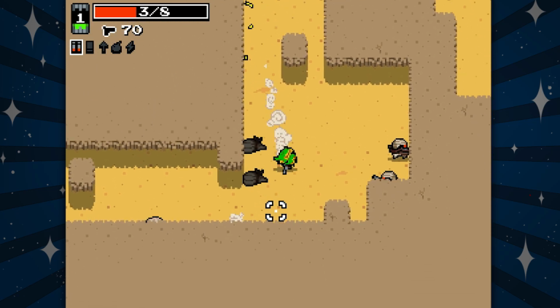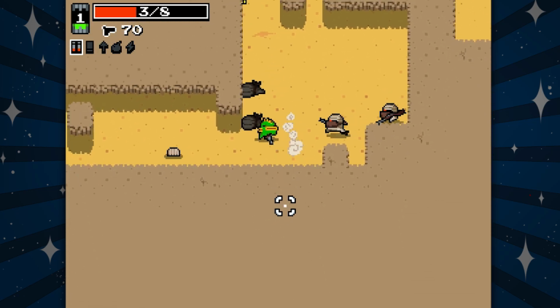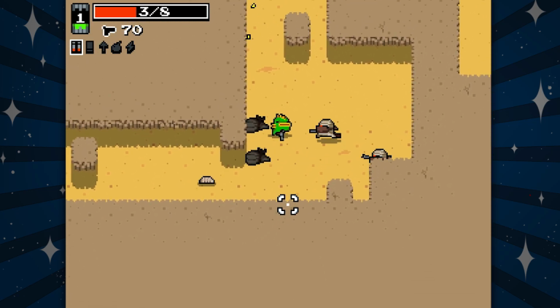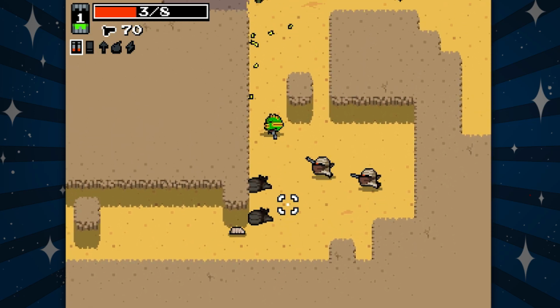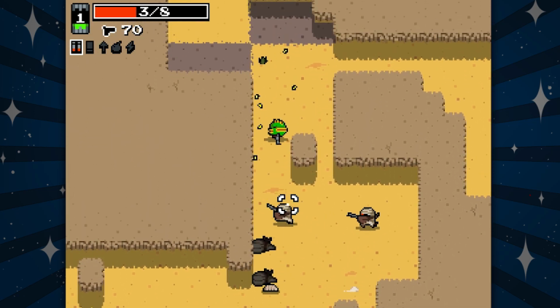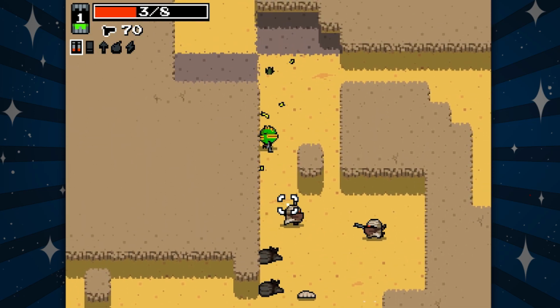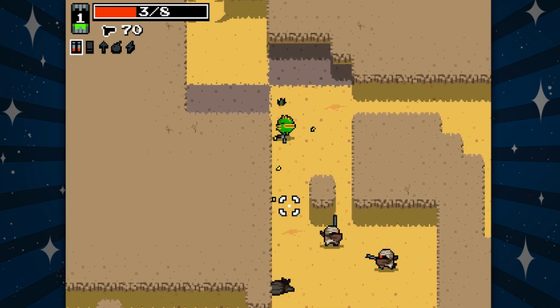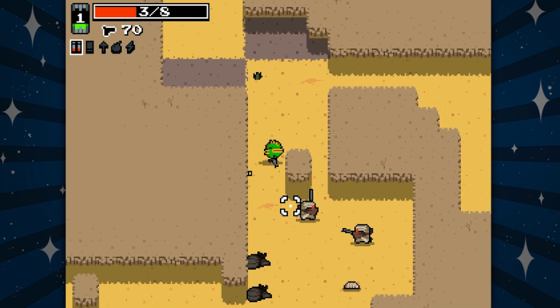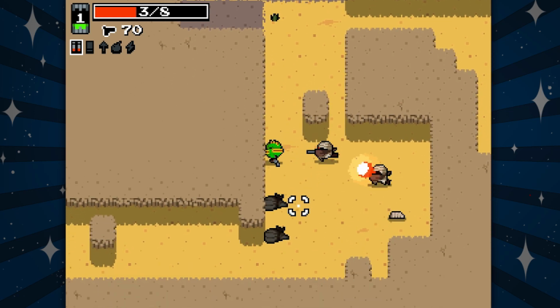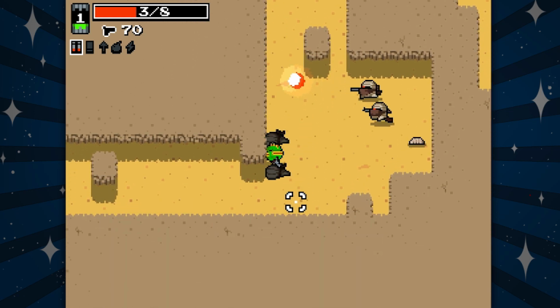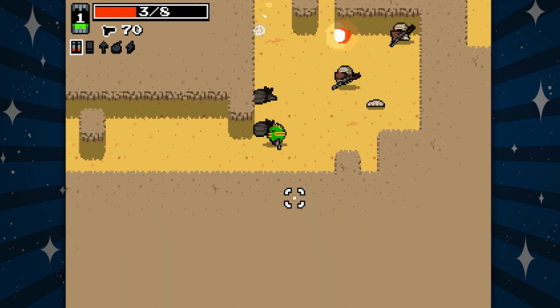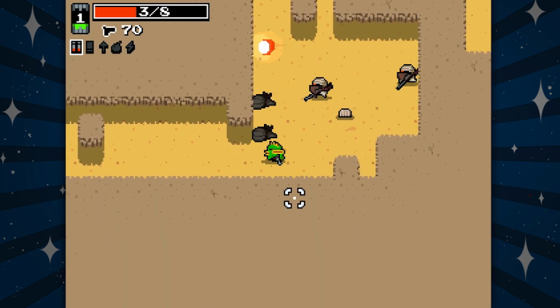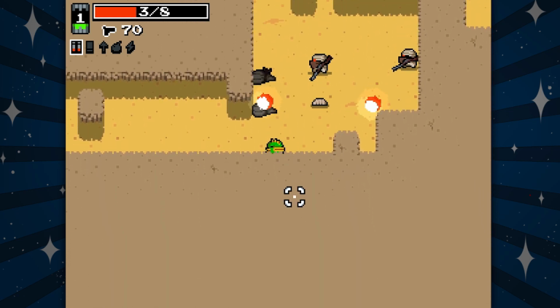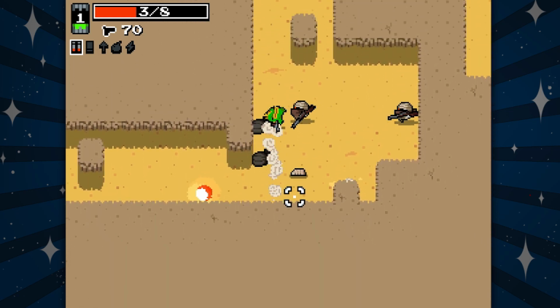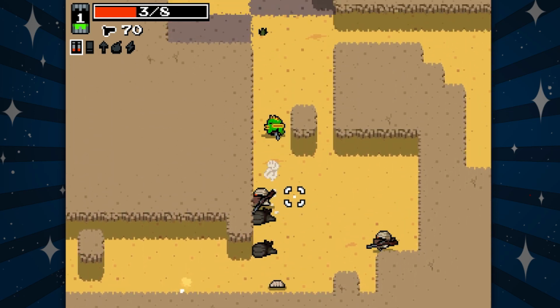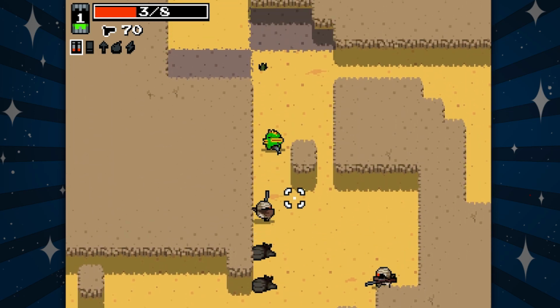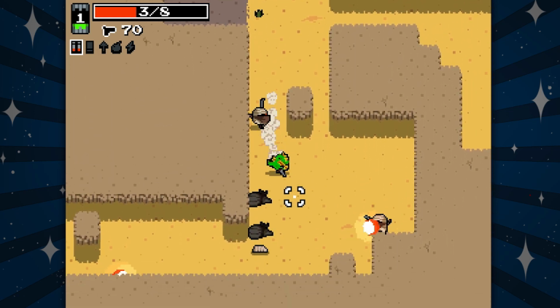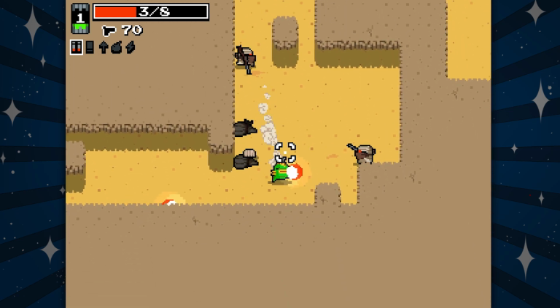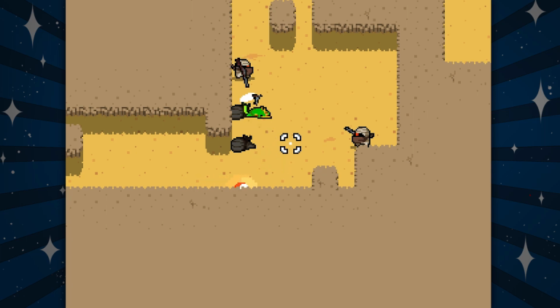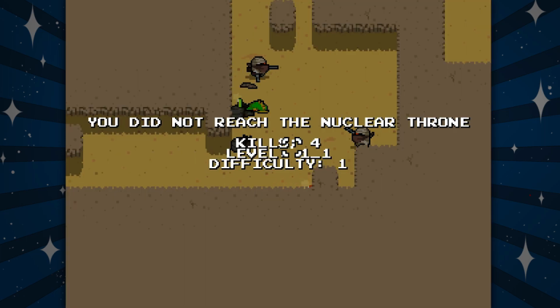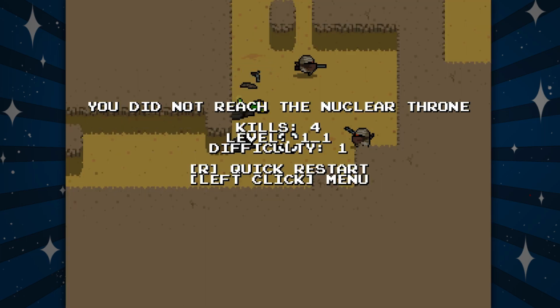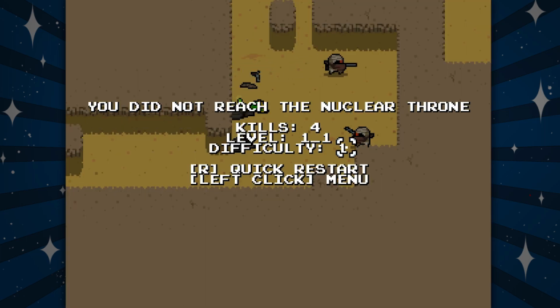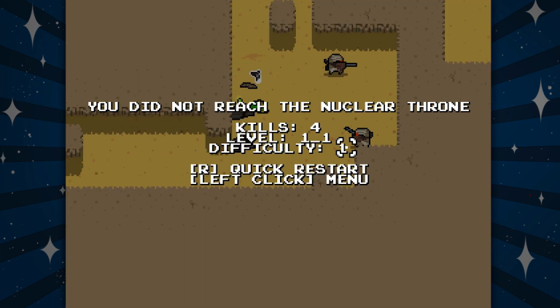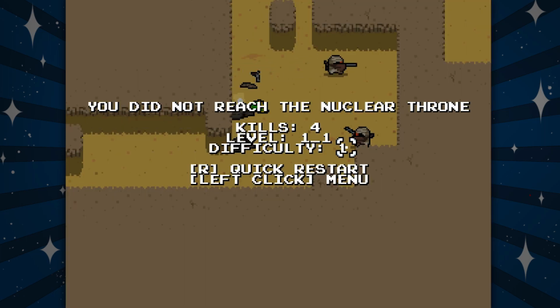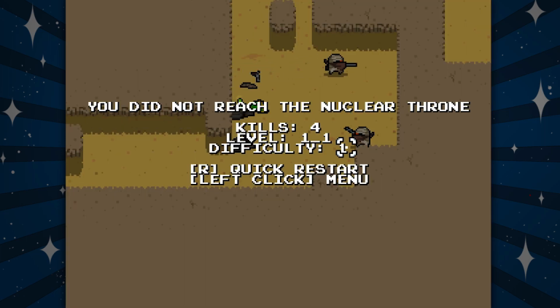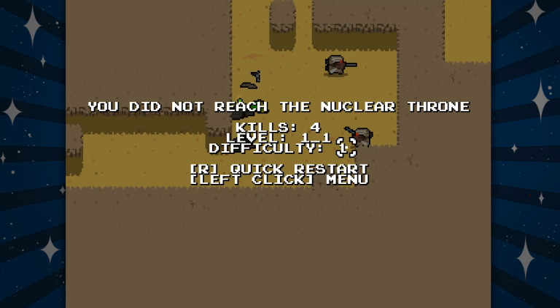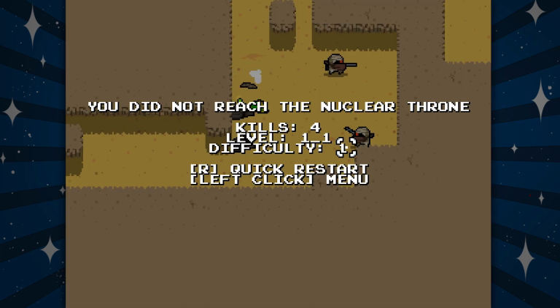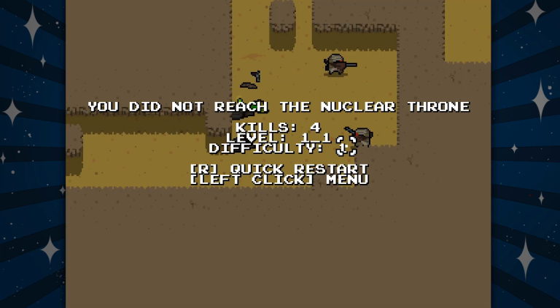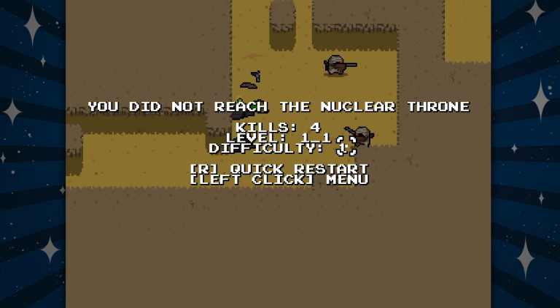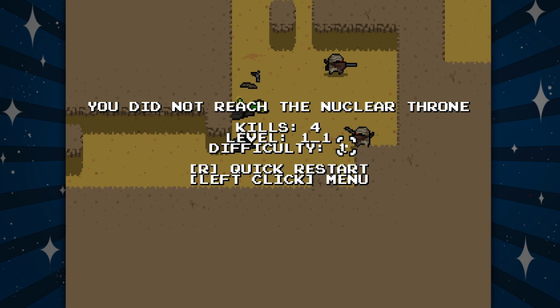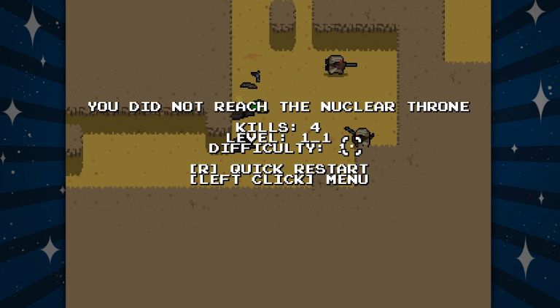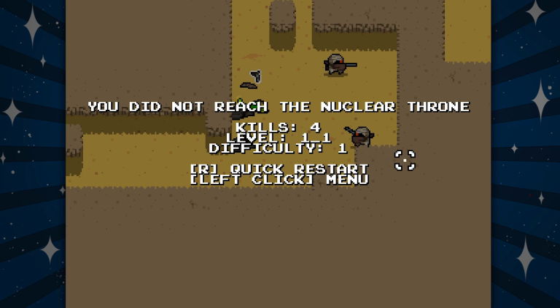What does rolling do — do I get to dodge bullets when I right click? Okay, shoot me! Come on, do it! Well, I mean, obviously I didn't reach the nuclear throne. R is to quick restart, left click is to the menu. So I guess the roll is just used as a roll.